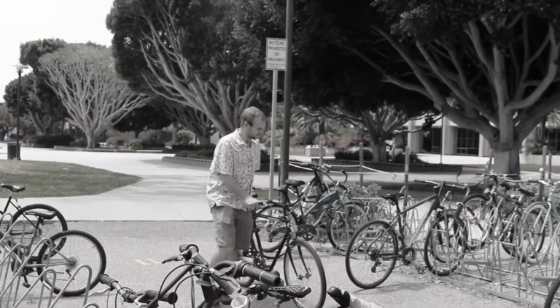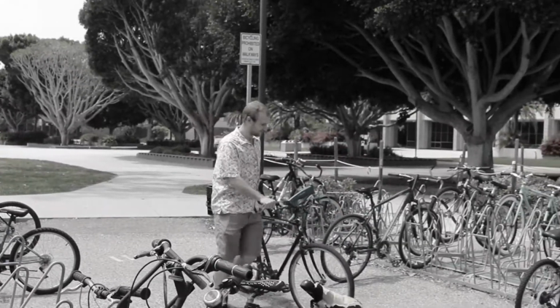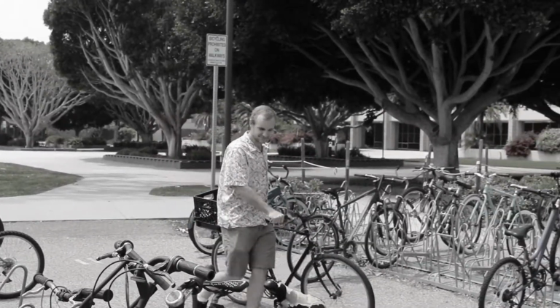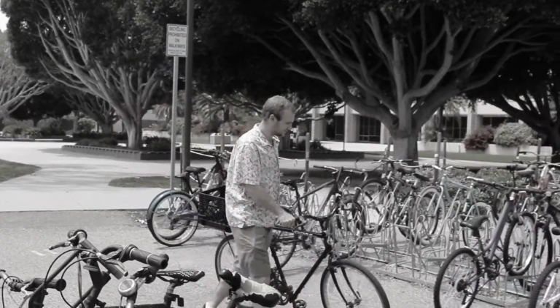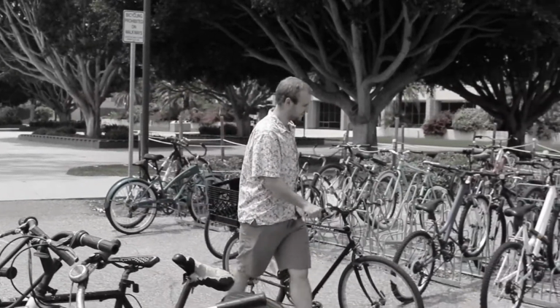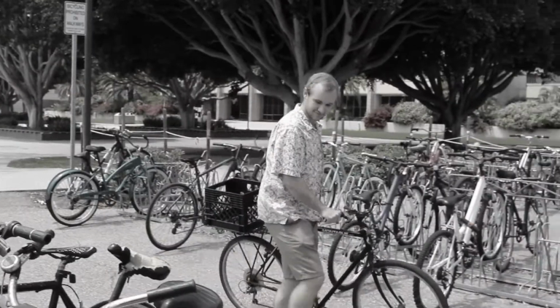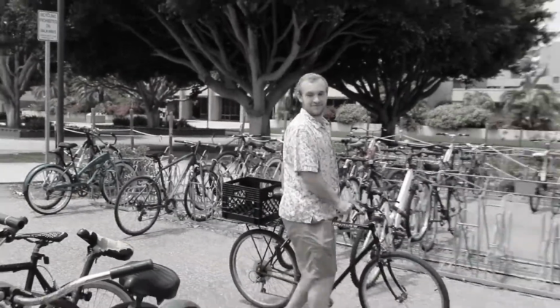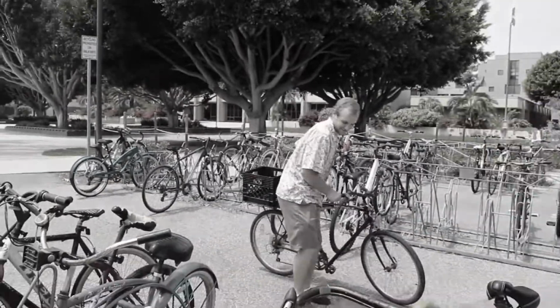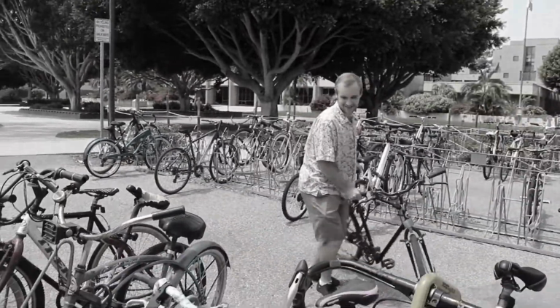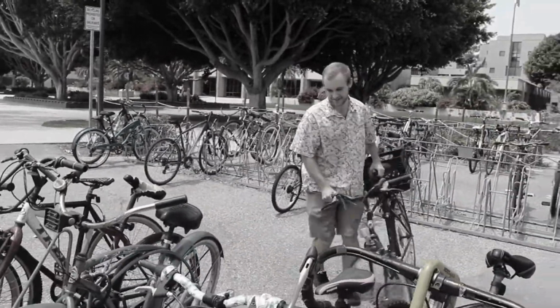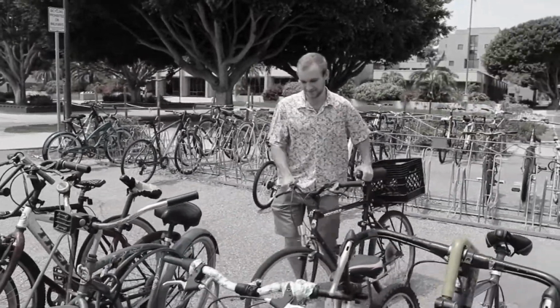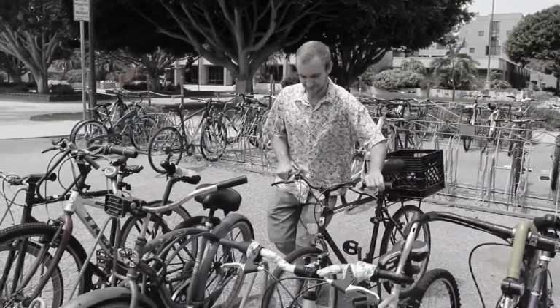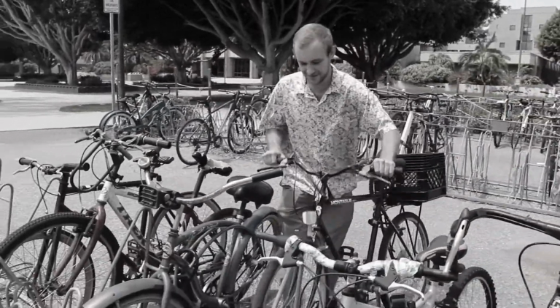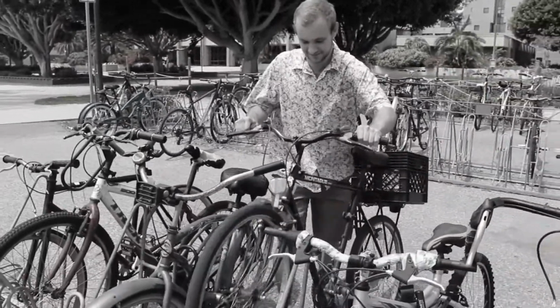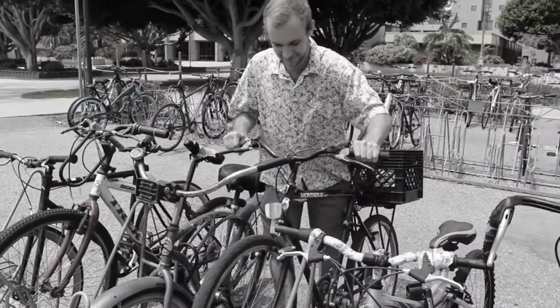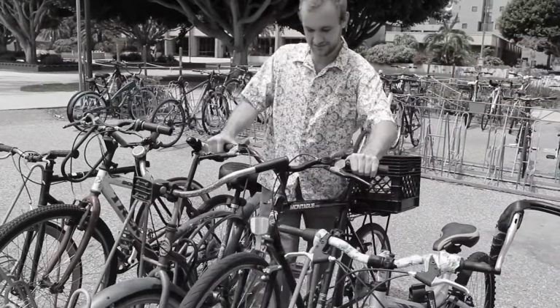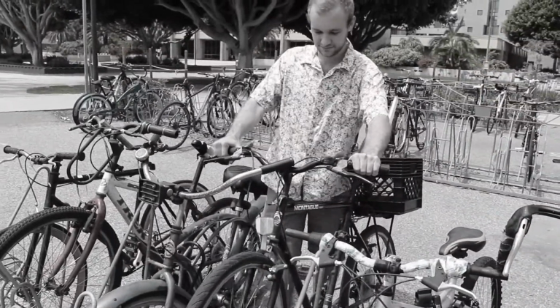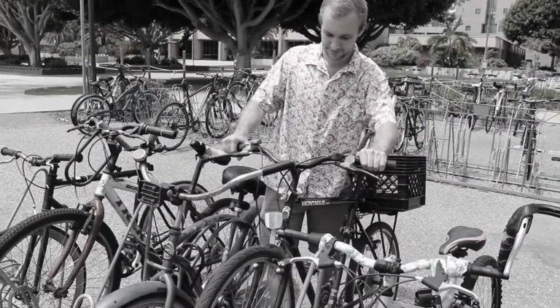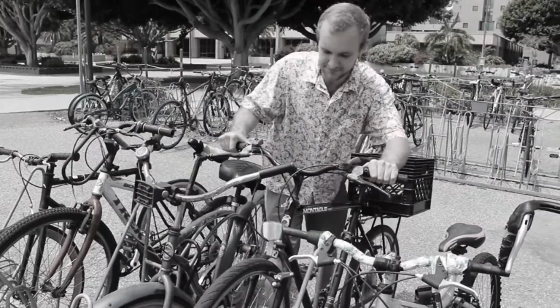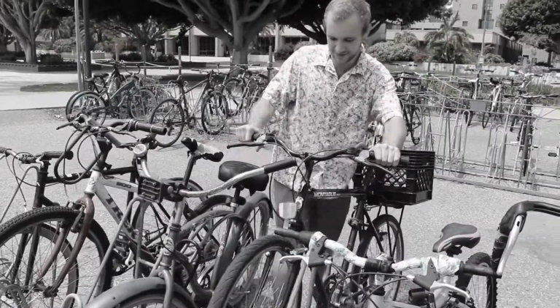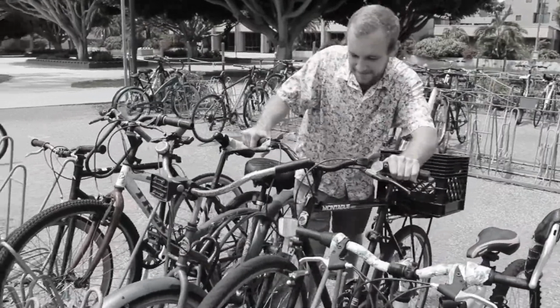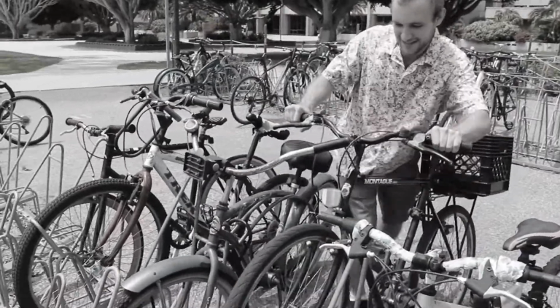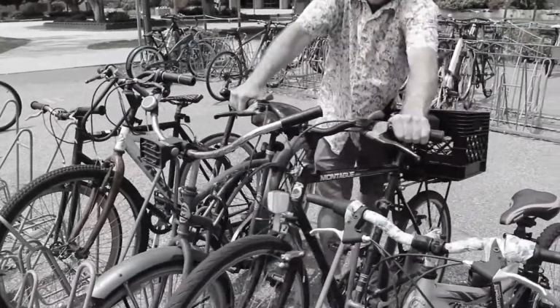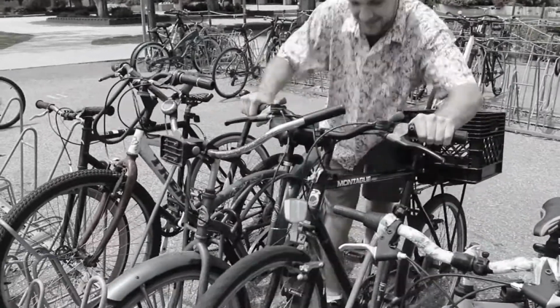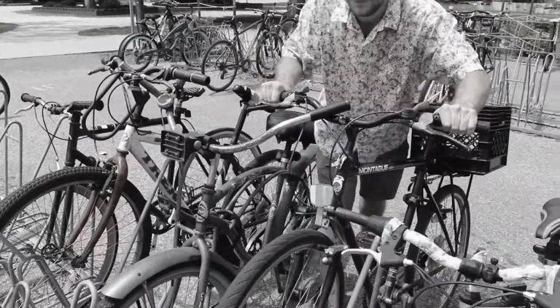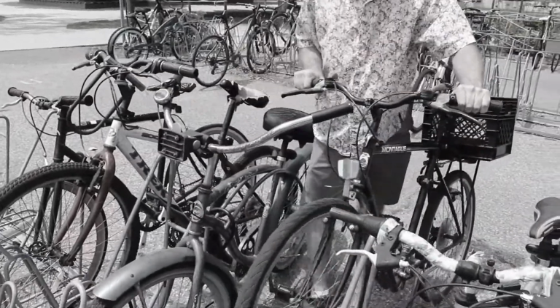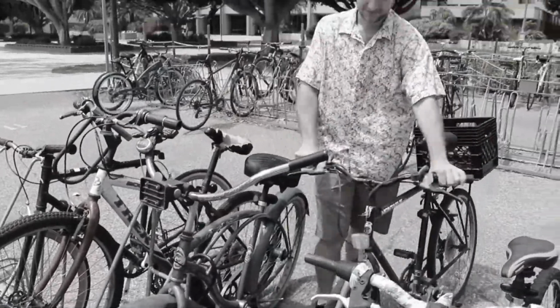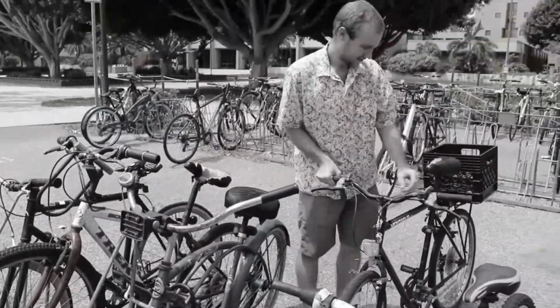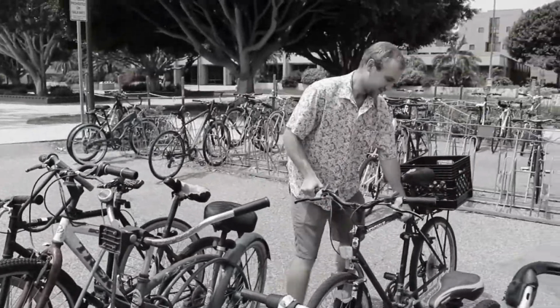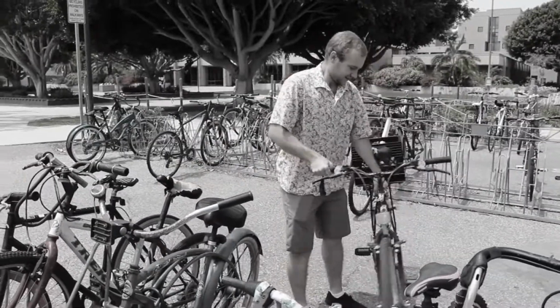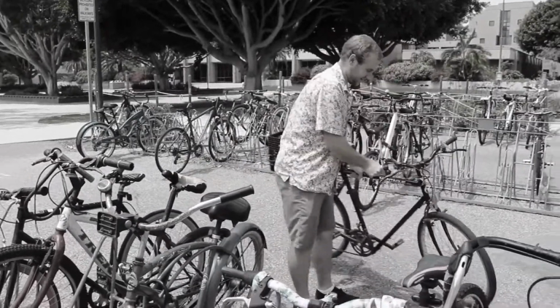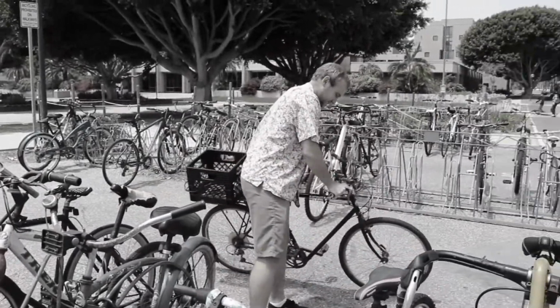Do you struggle to park your bike in a crowded bike rack? Look at this fine fellow, doing his best to get to his class on time. But there's nothing he can do. What a disaster.